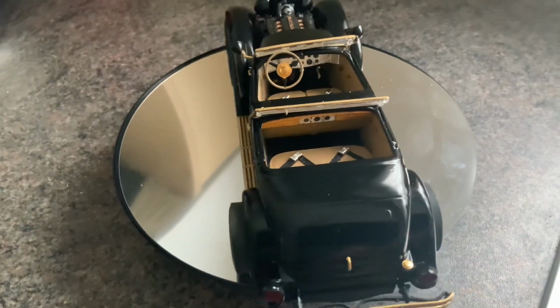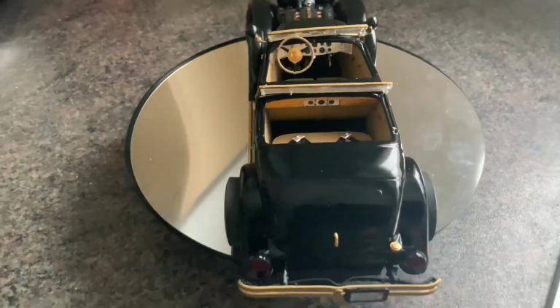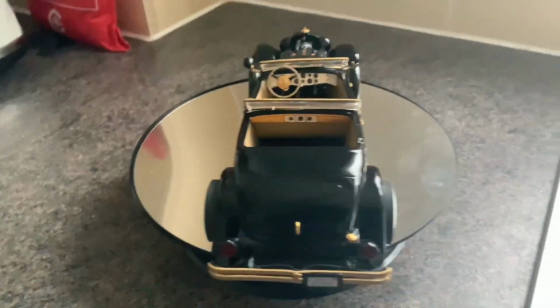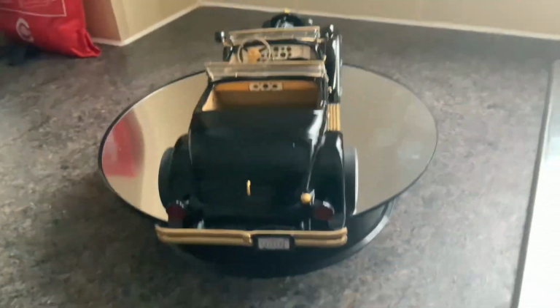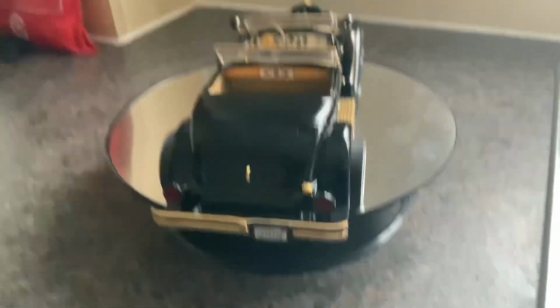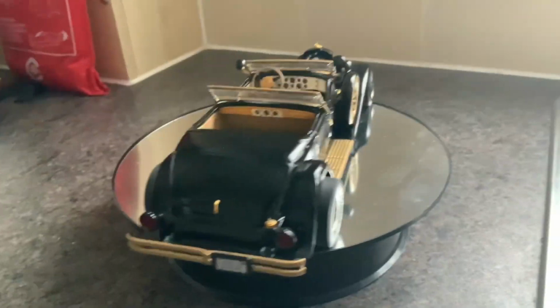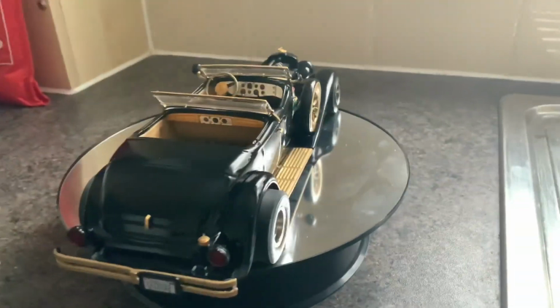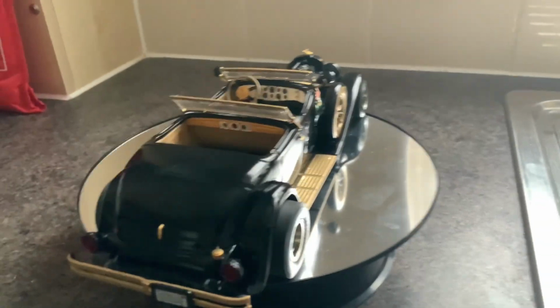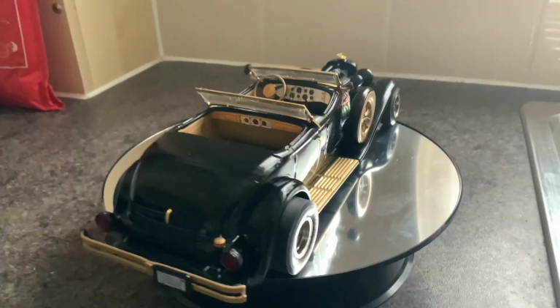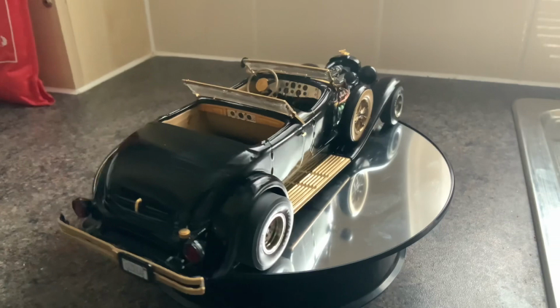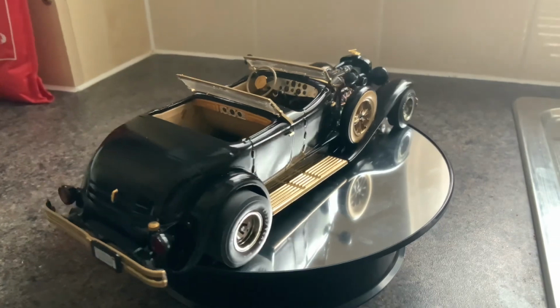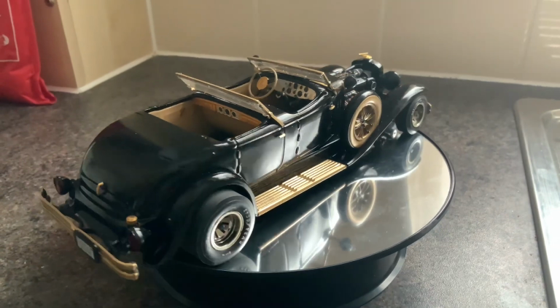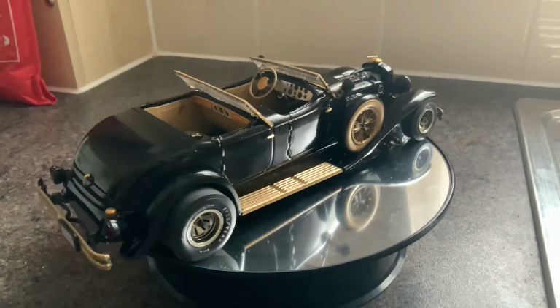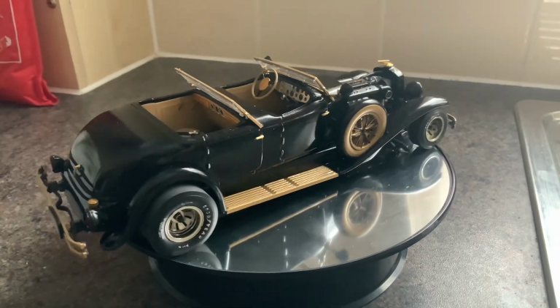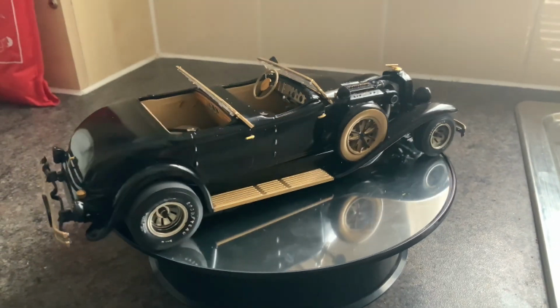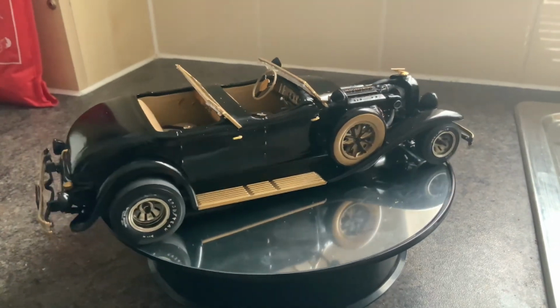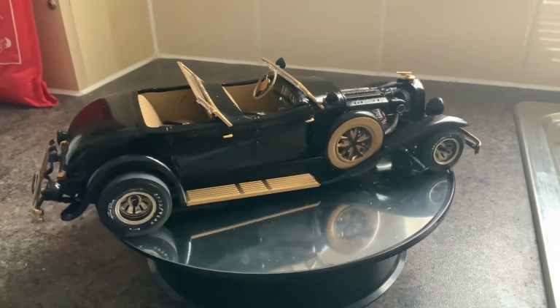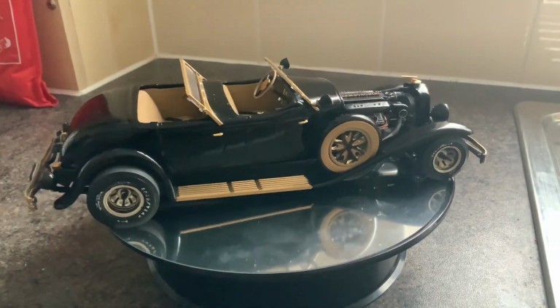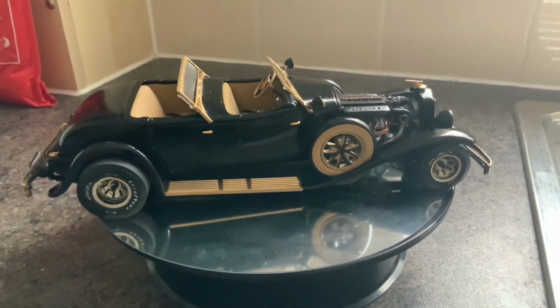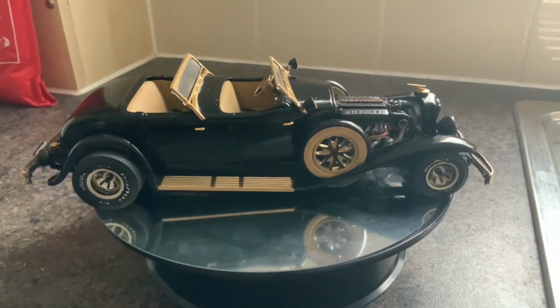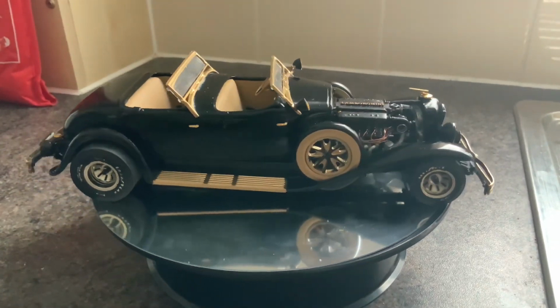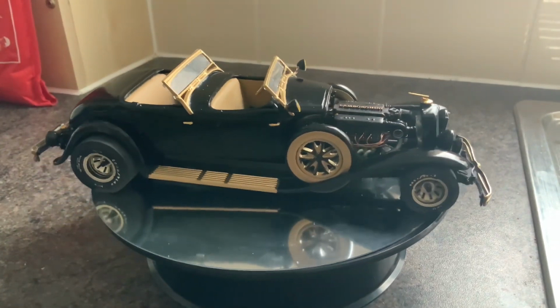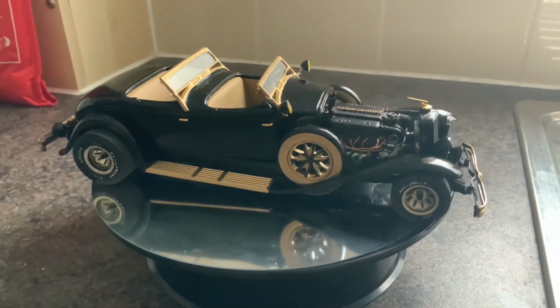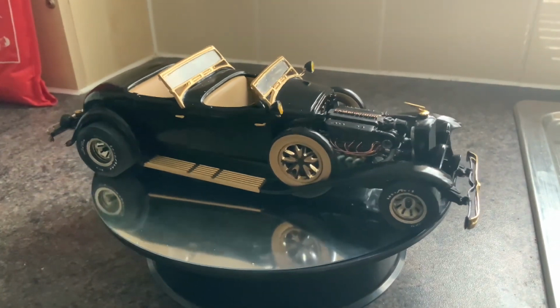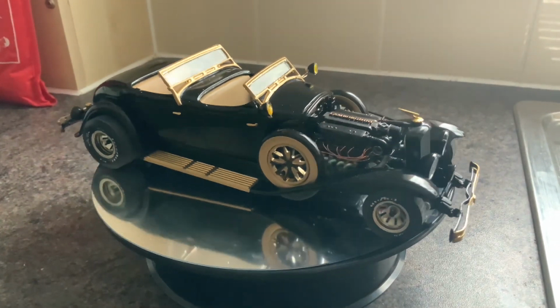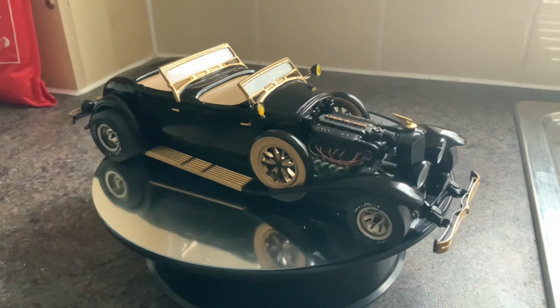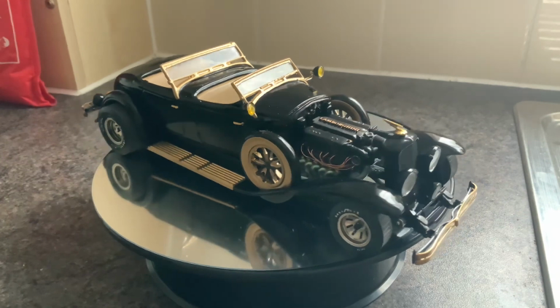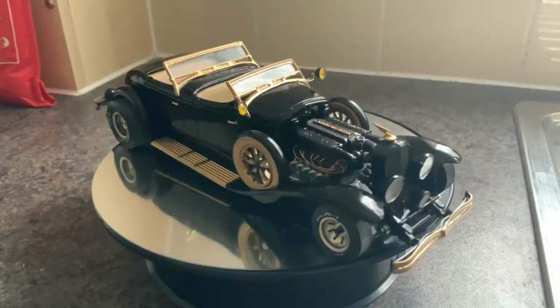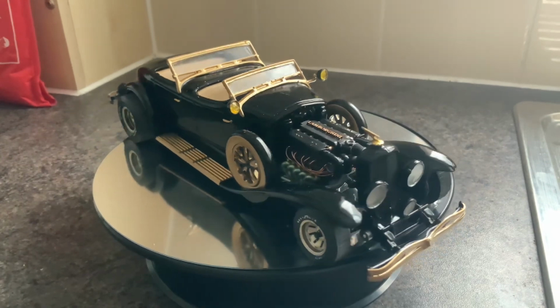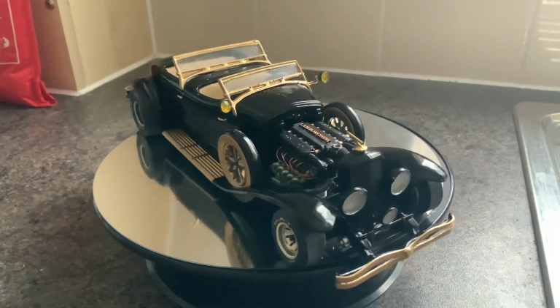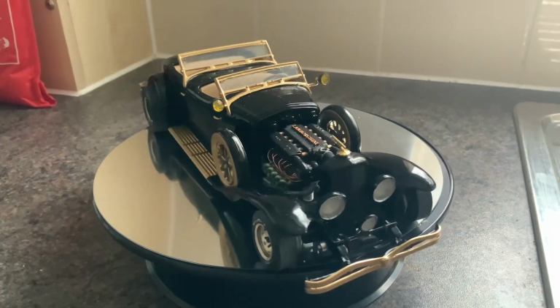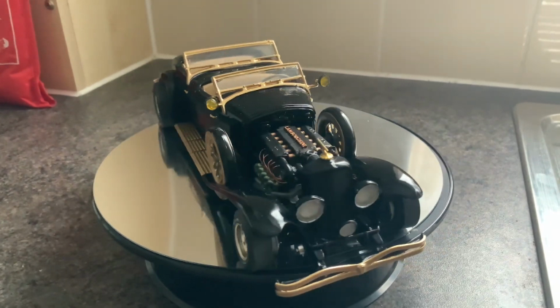I tried to keep it just like a hot rod — an old style hot rod. I de-chromed it really. There's no chrome on it. It's all gold.